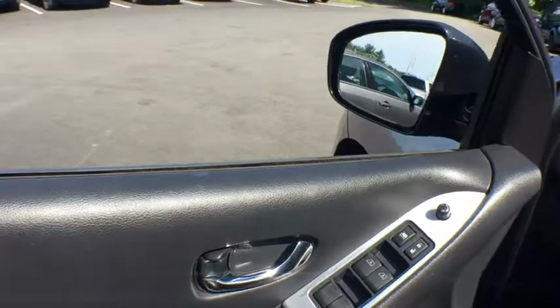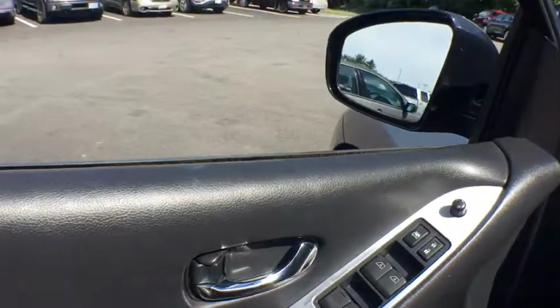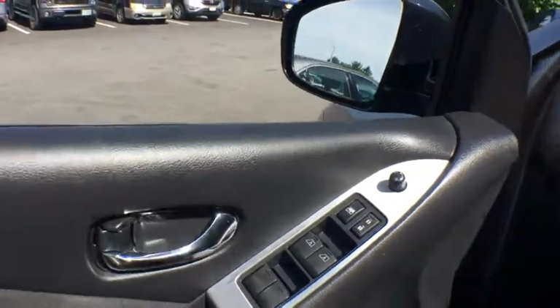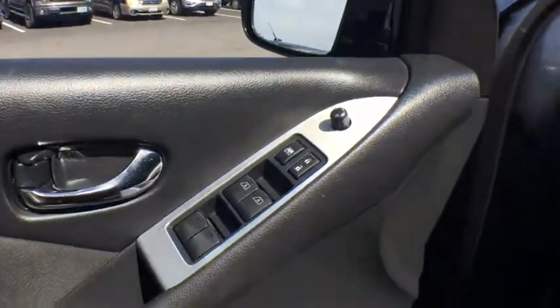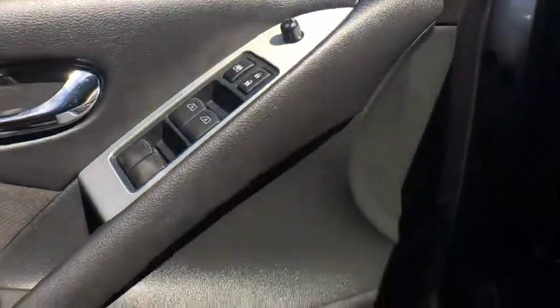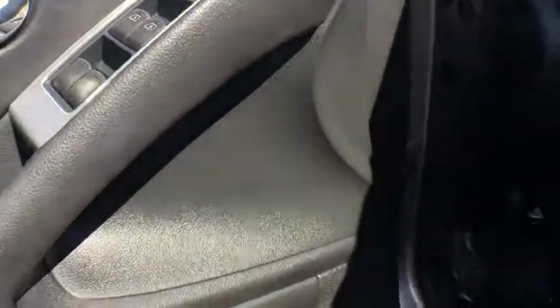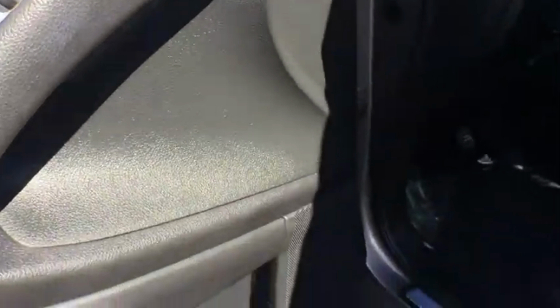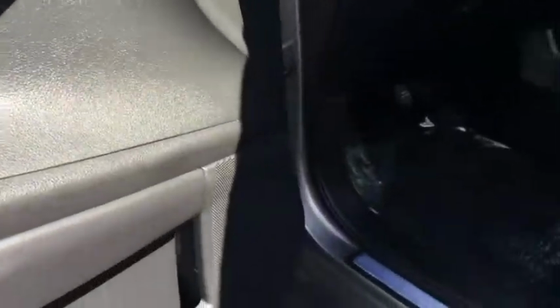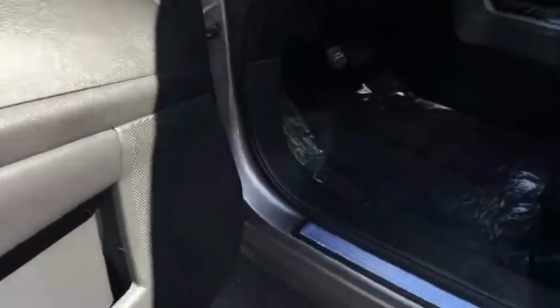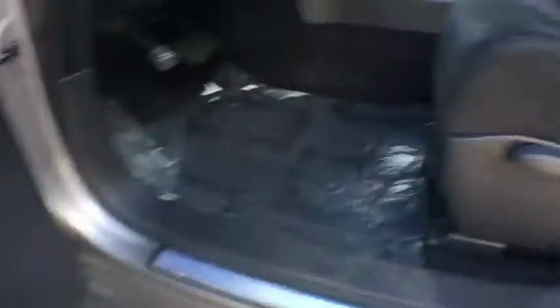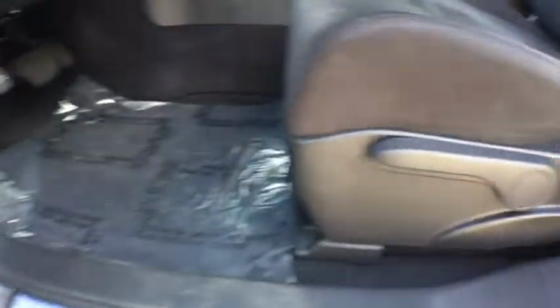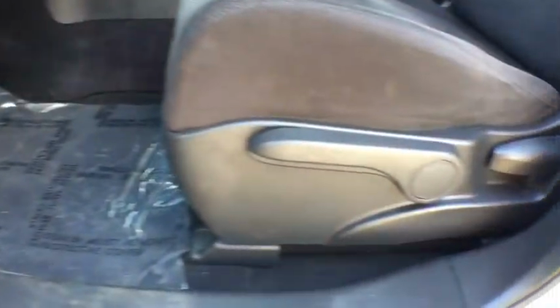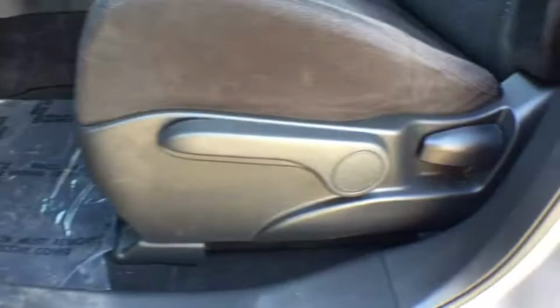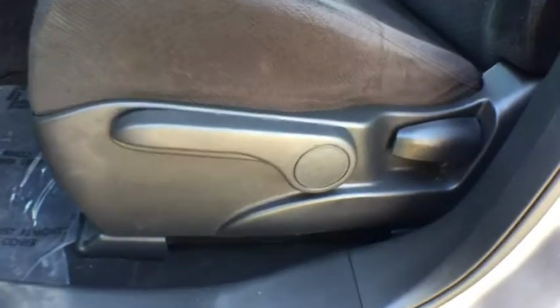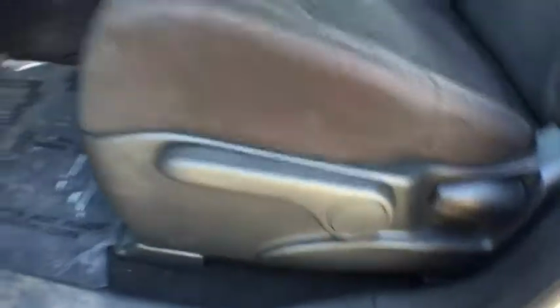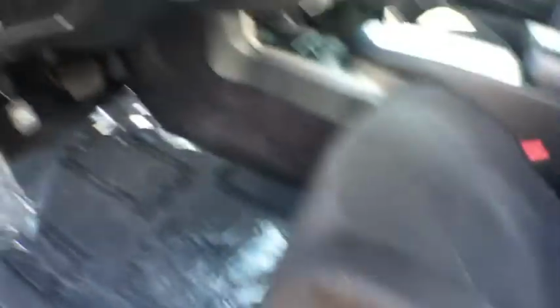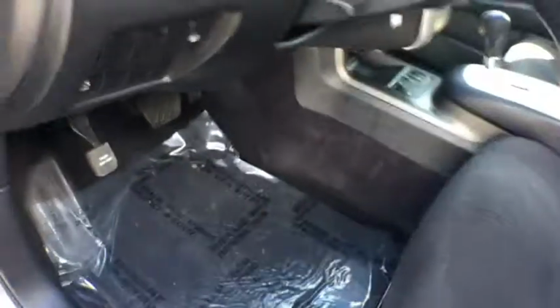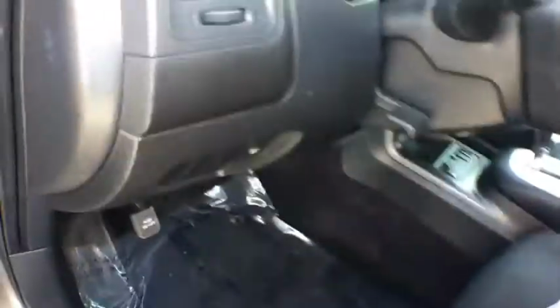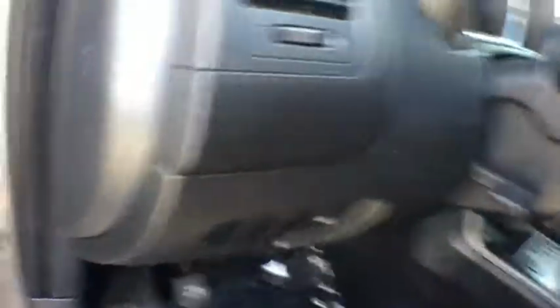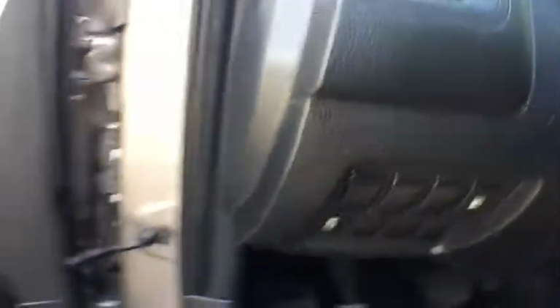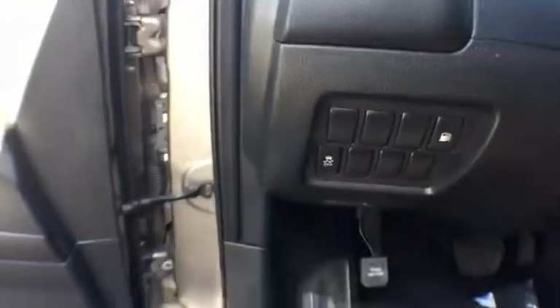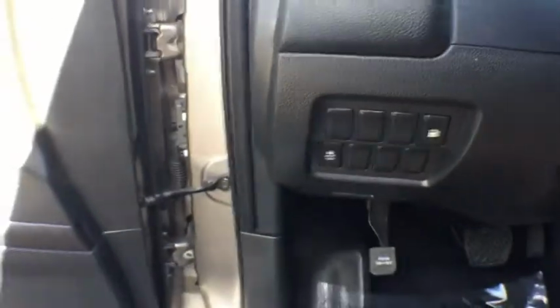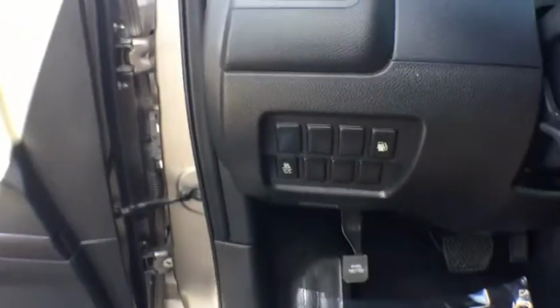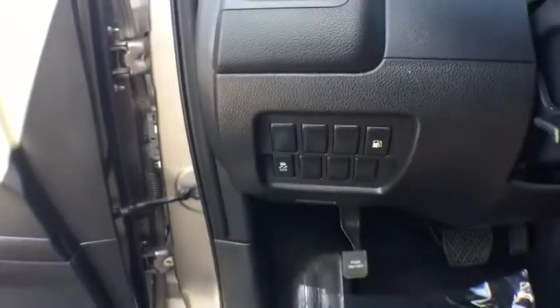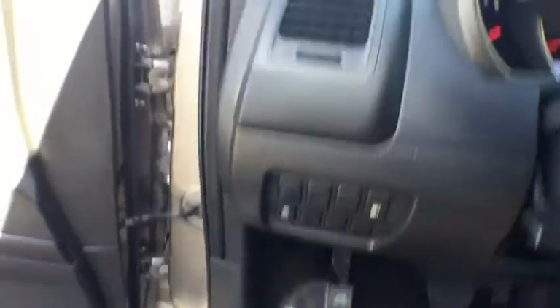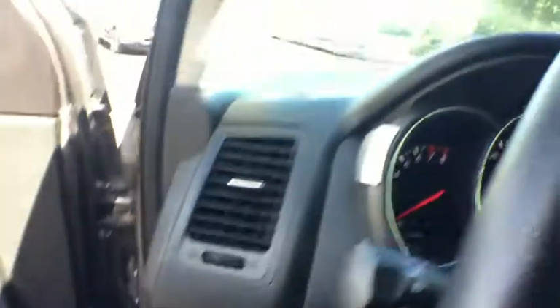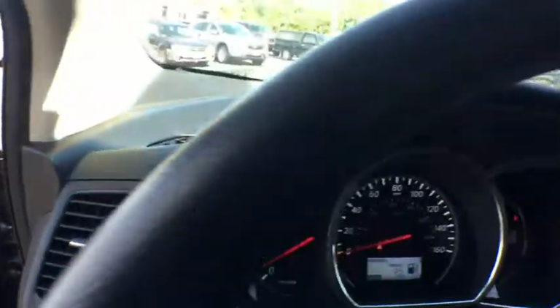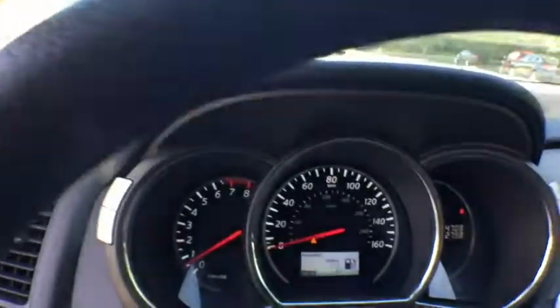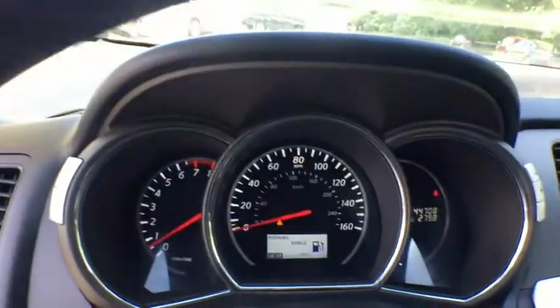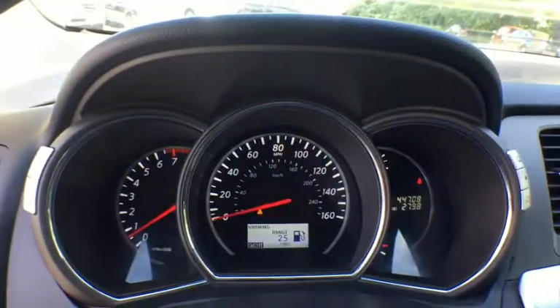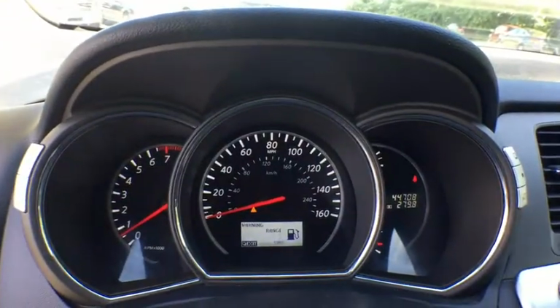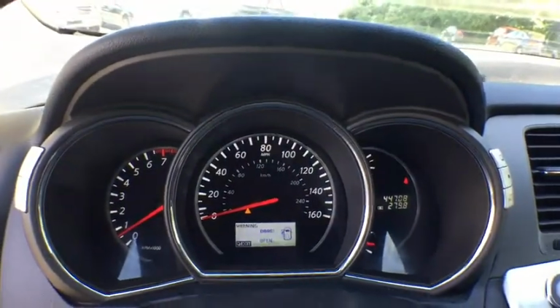Here are some of this vehicle's great options: traction control, dual airbags, power steering, alloy wheels, AM FM stereo with in-dash six-disc CD changer, four-wheel disc brakes.